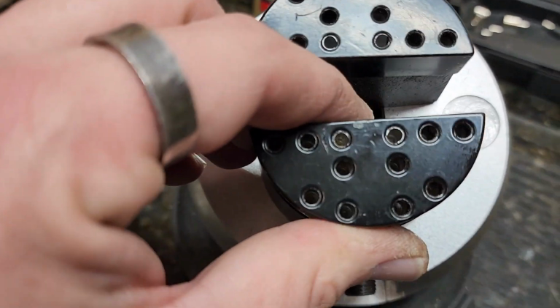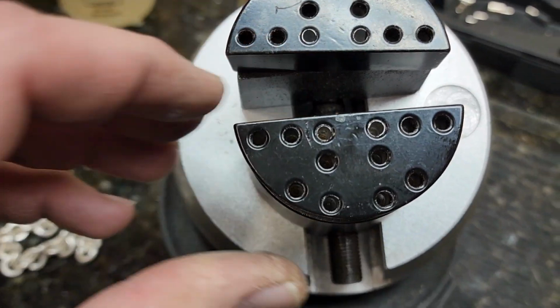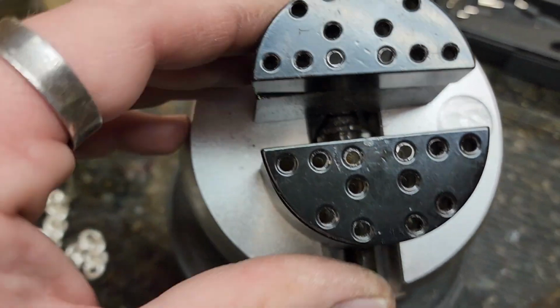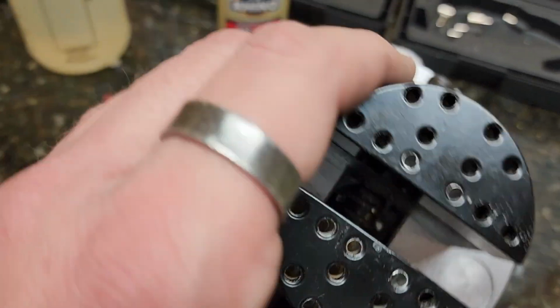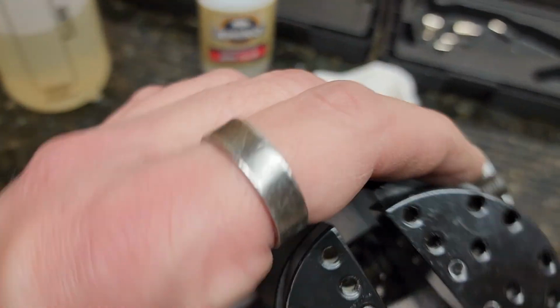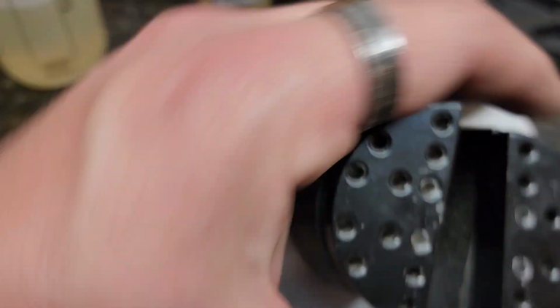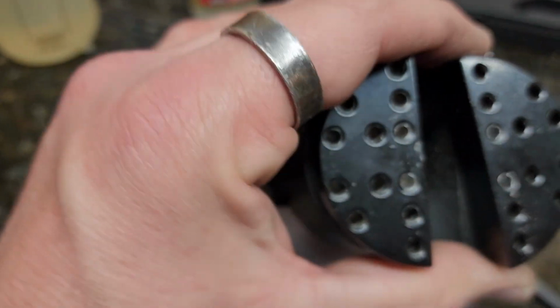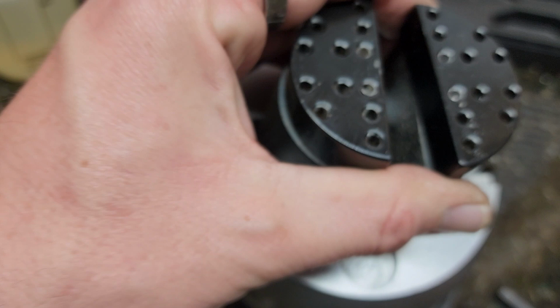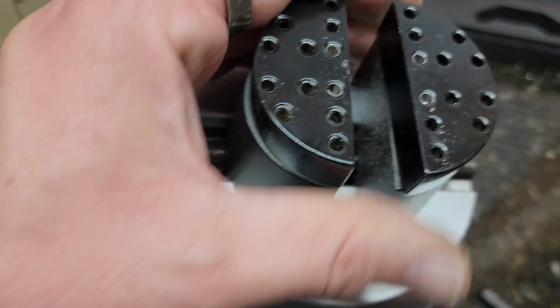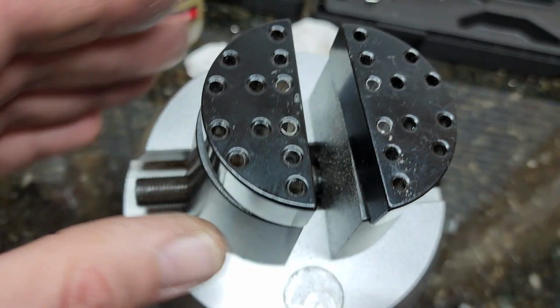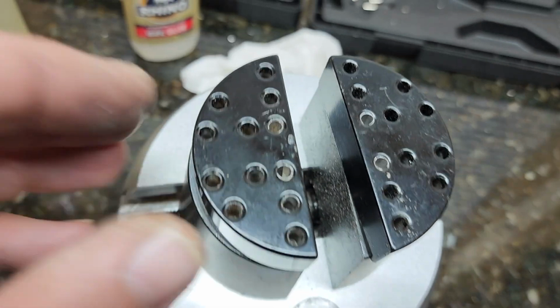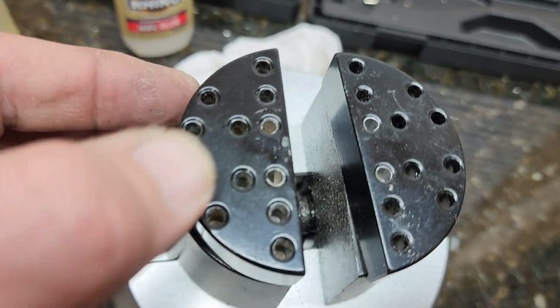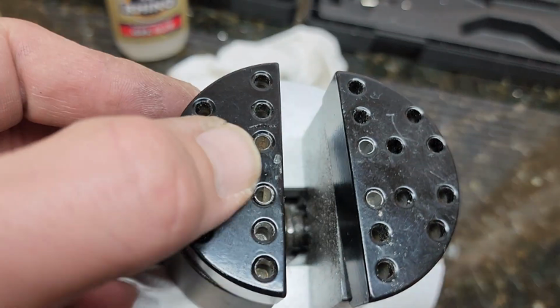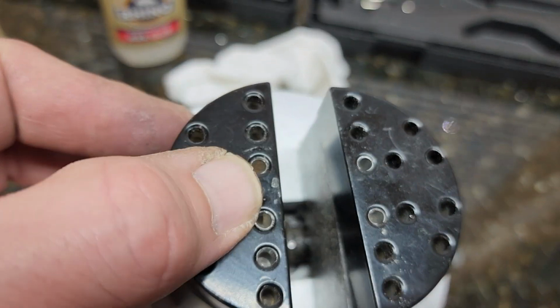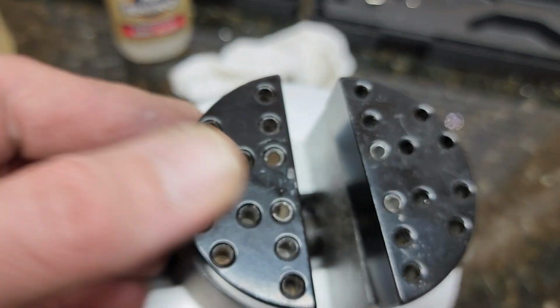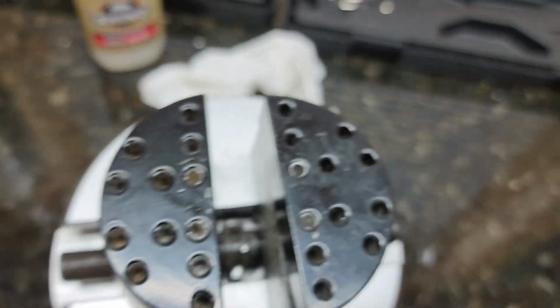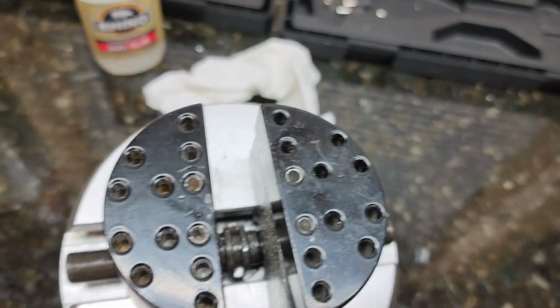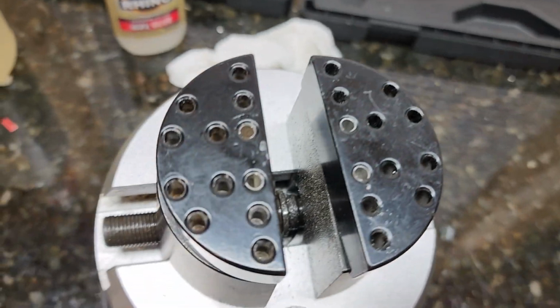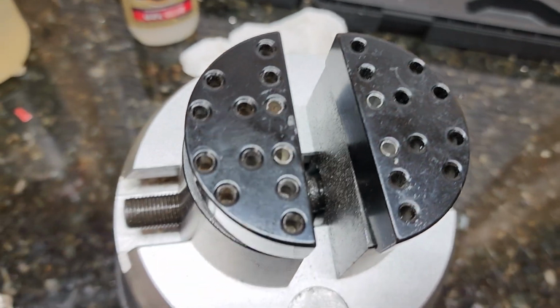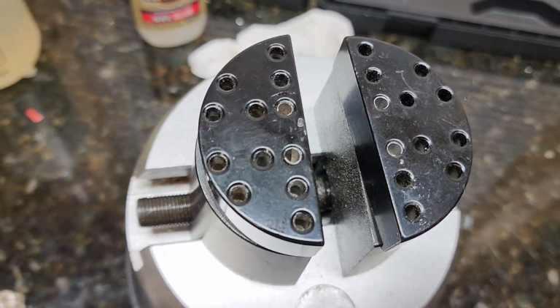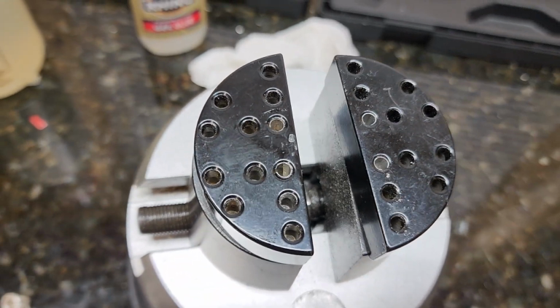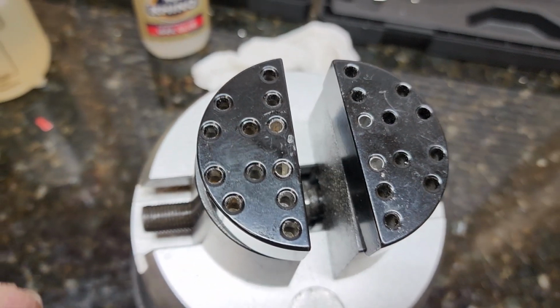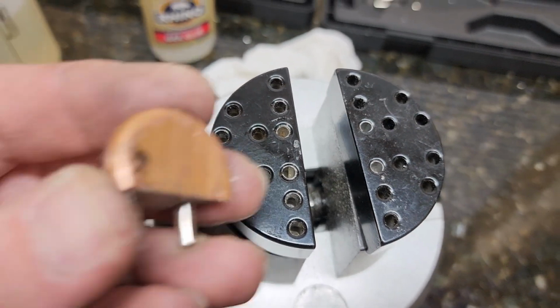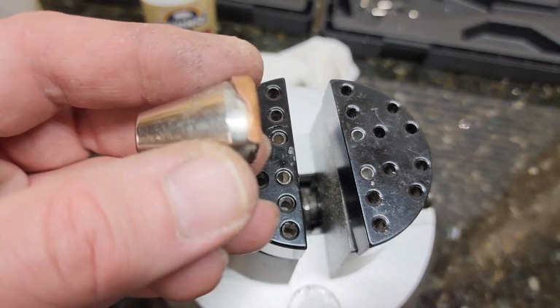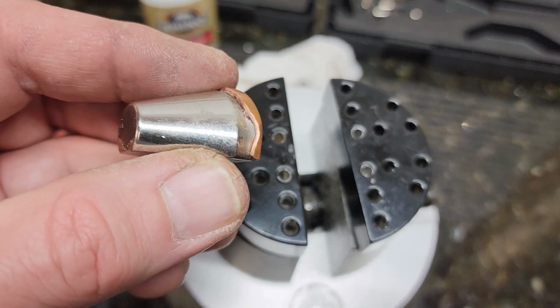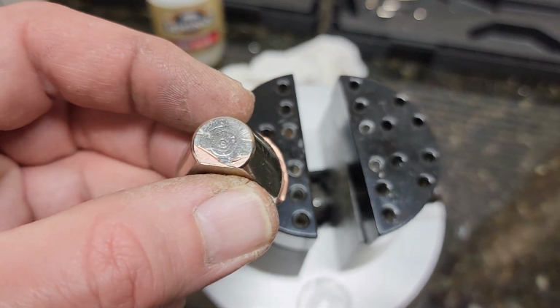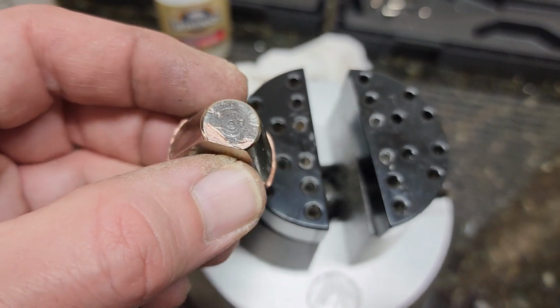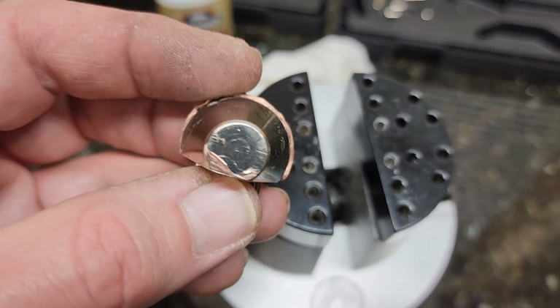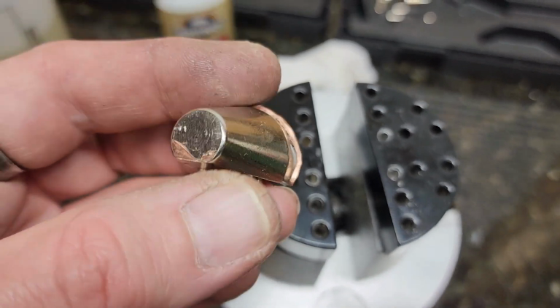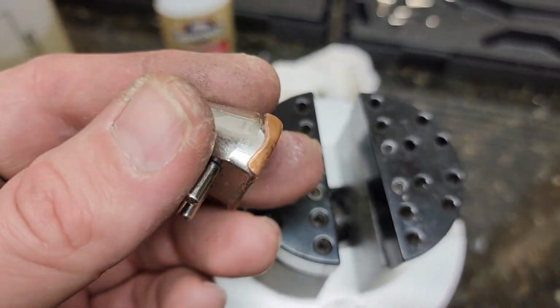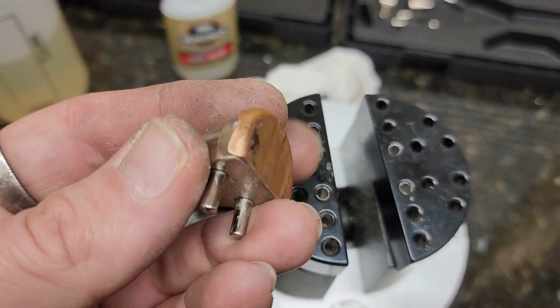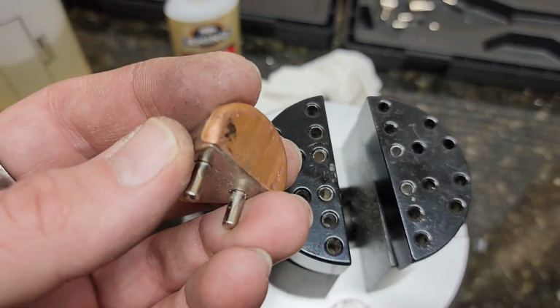Same goes for the top. The top is exactly the same — make little shims for the top as well. Also, the little jaws that come with it come with cheap leather.